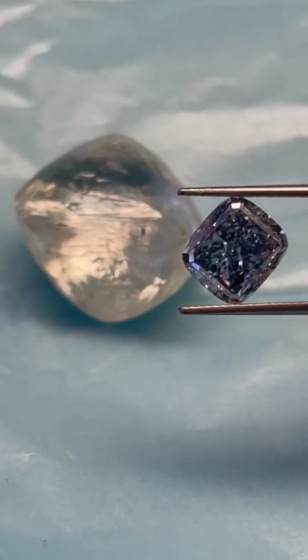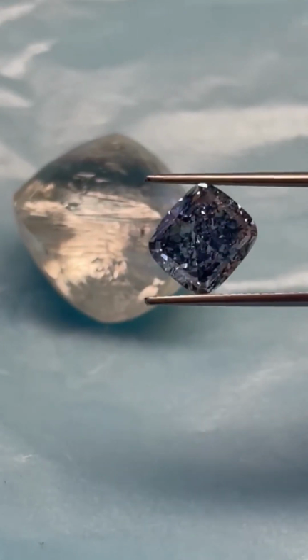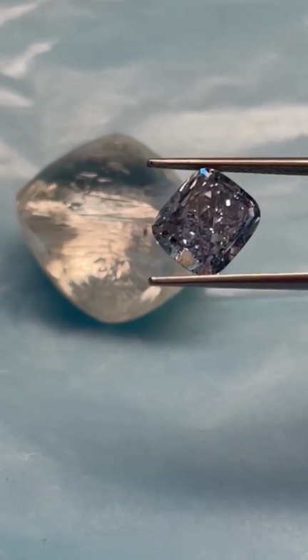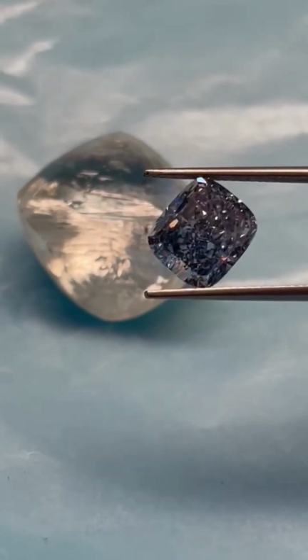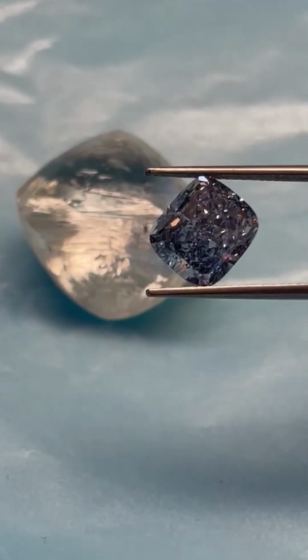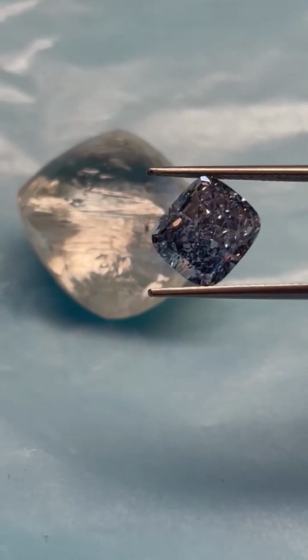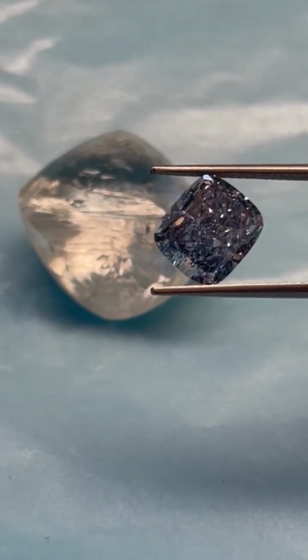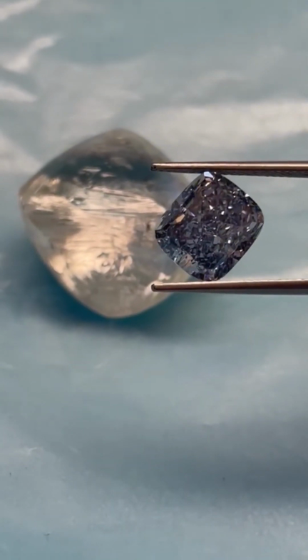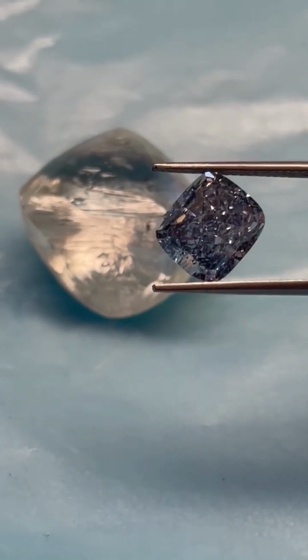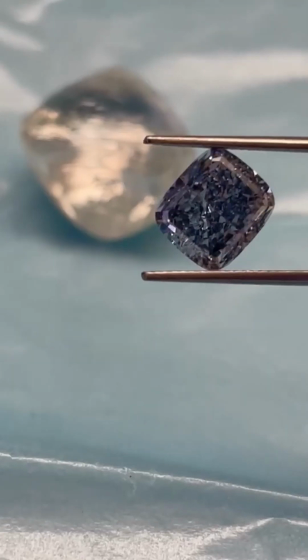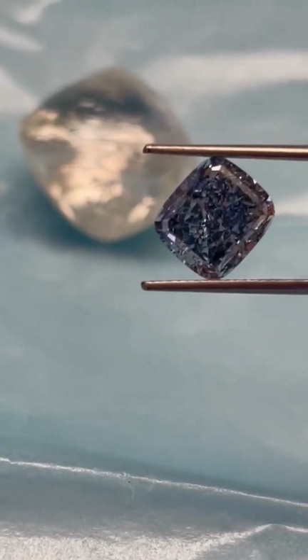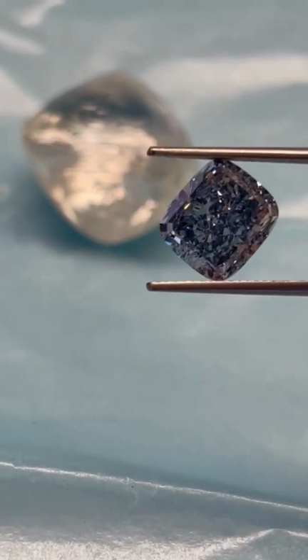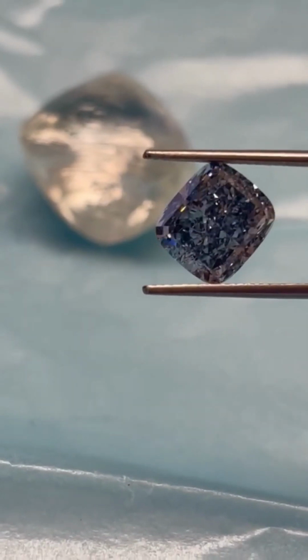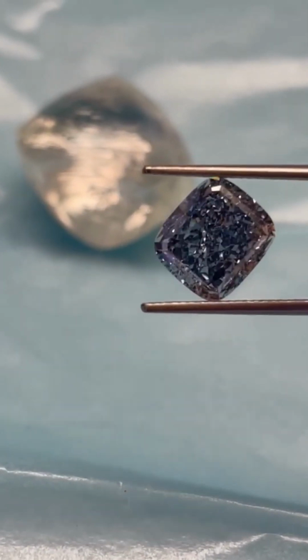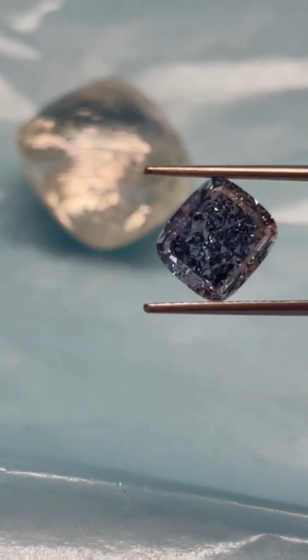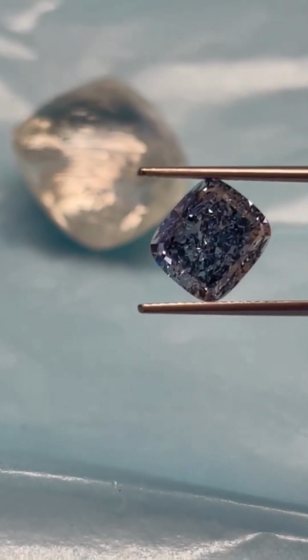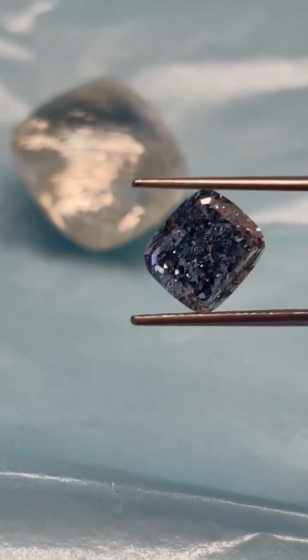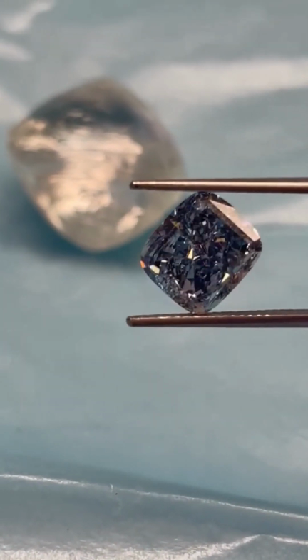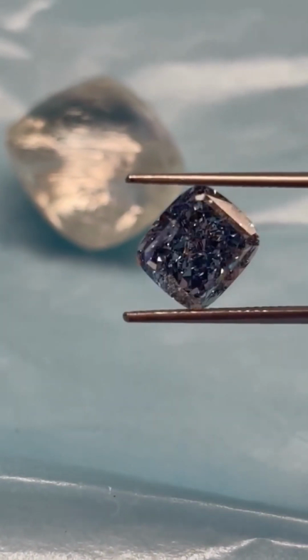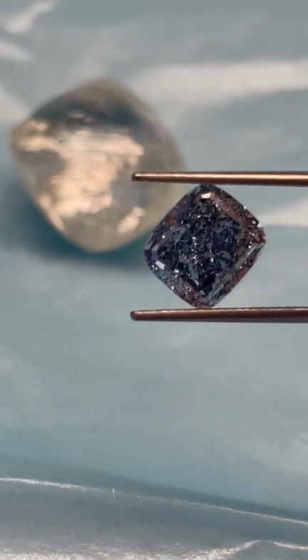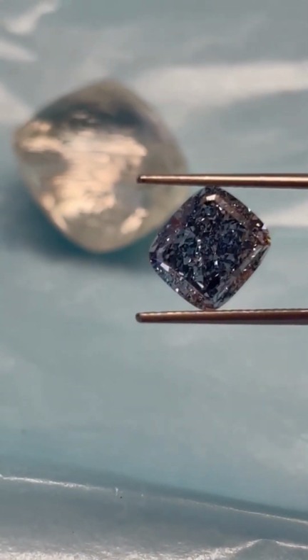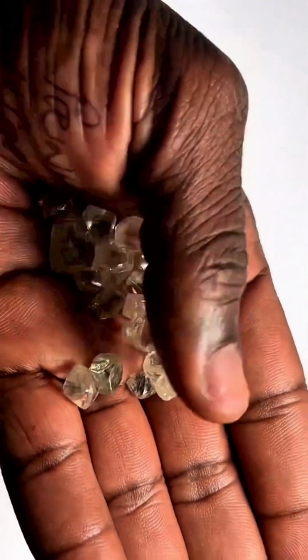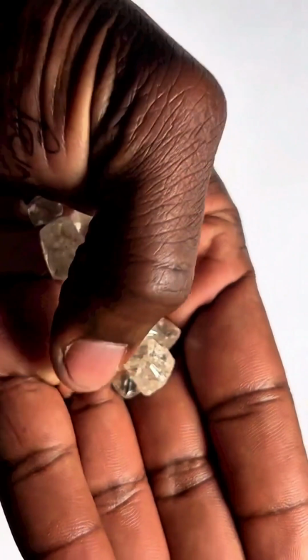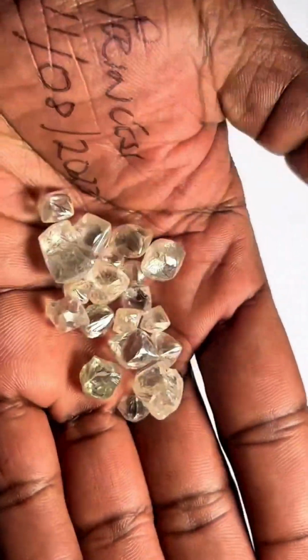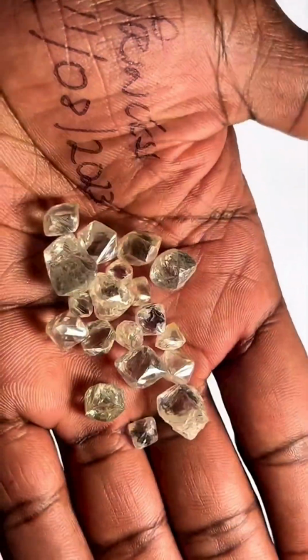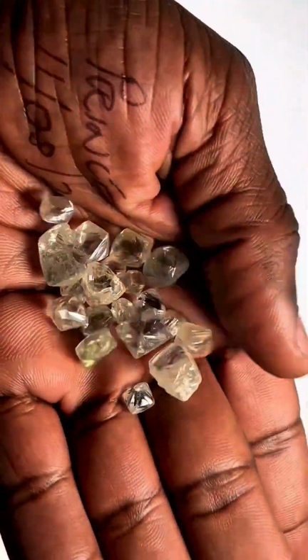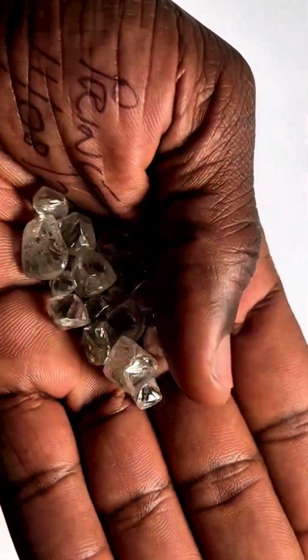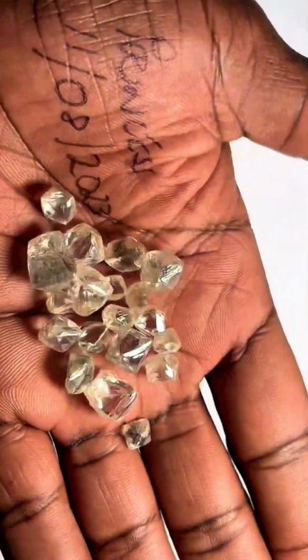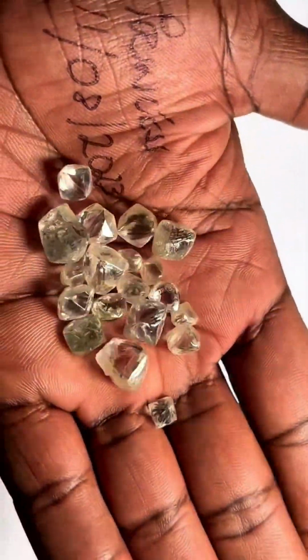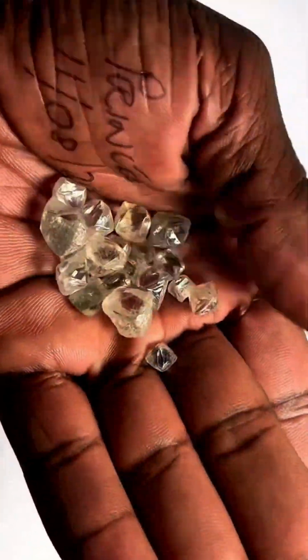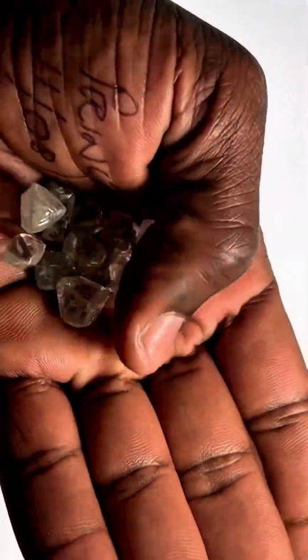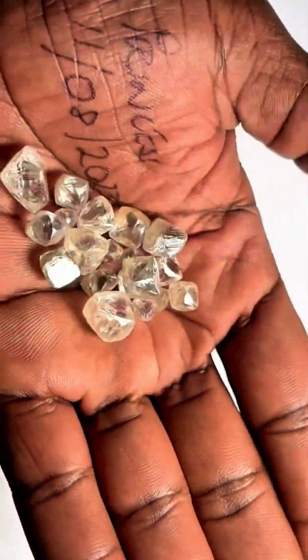But not all octahedrons are created equal. Some are clear, nearly flawless. Others are included, cloudy, or colored — yellow, blue, pink, brown, even green.